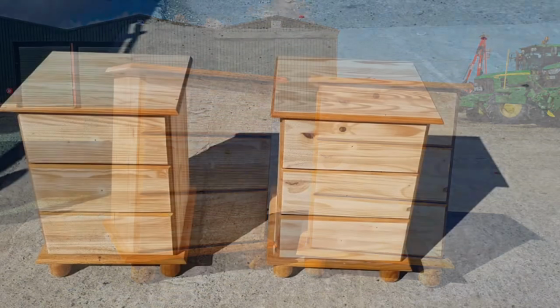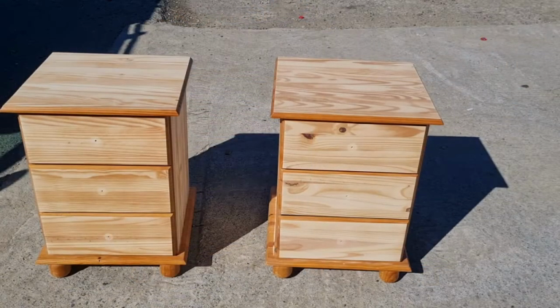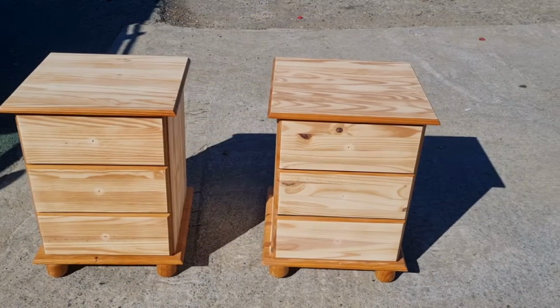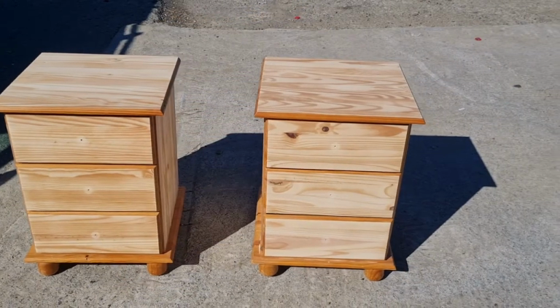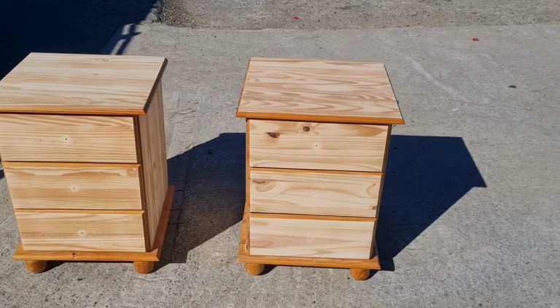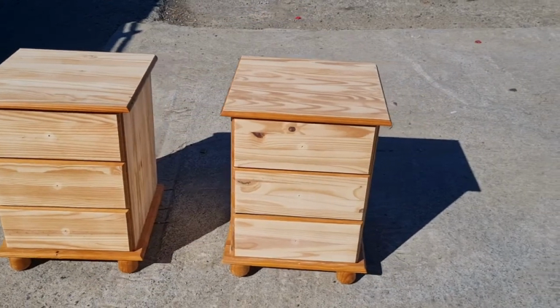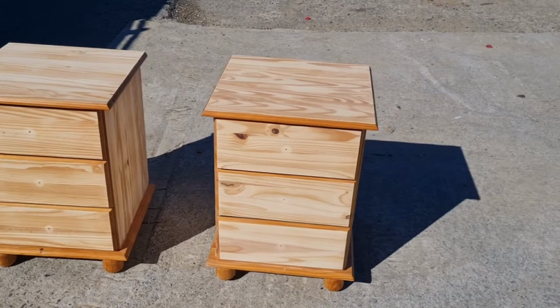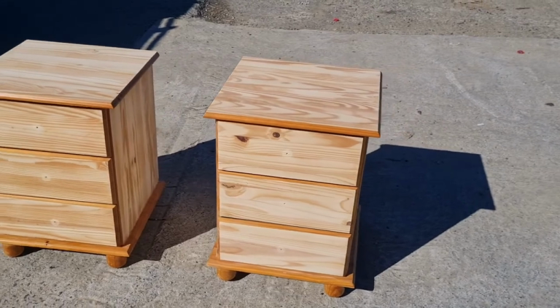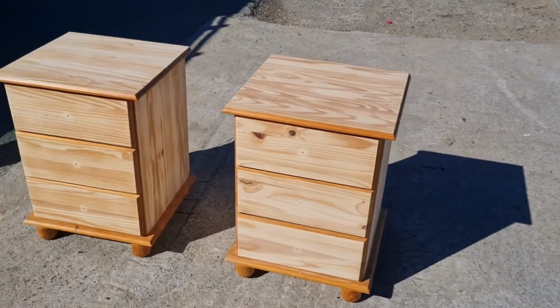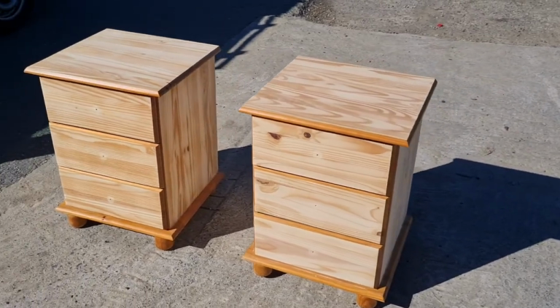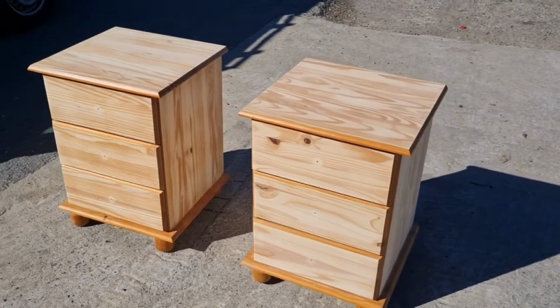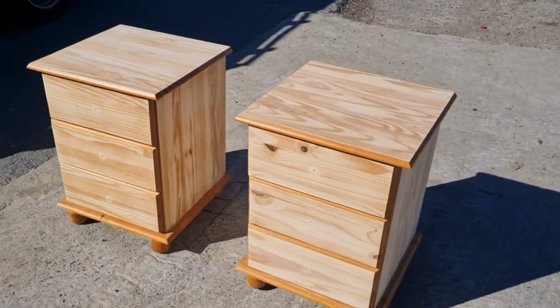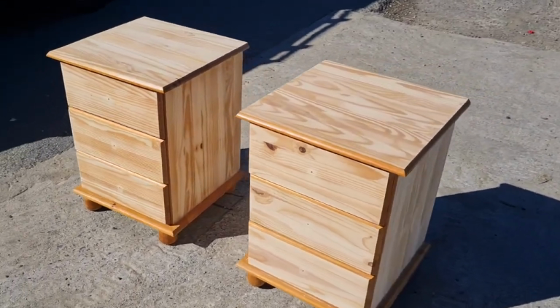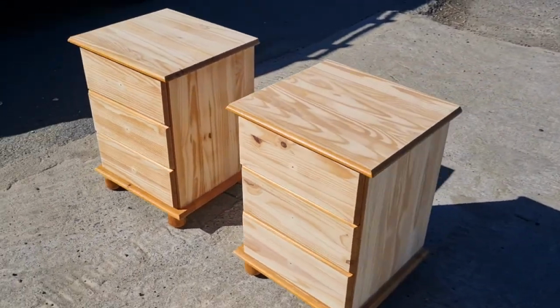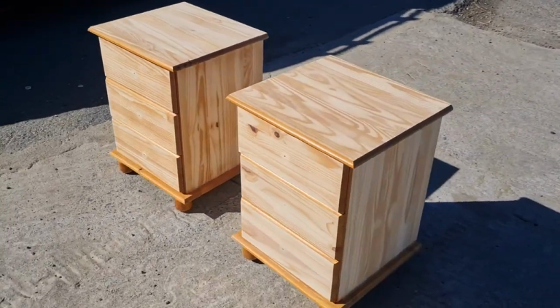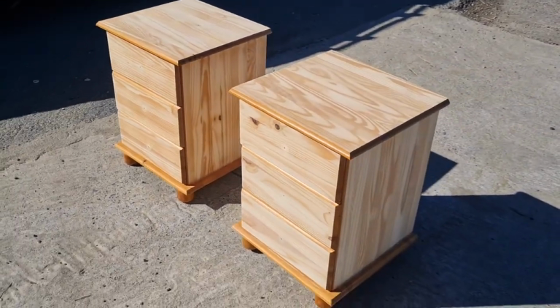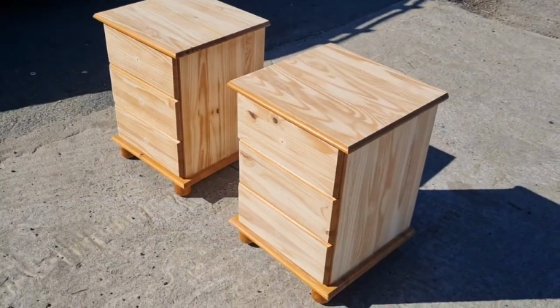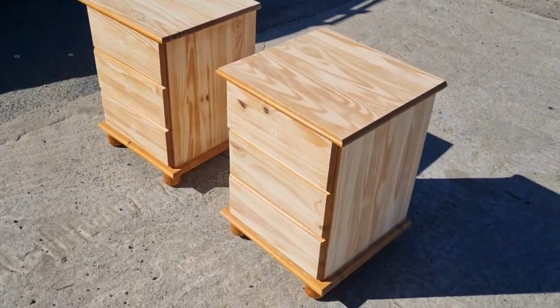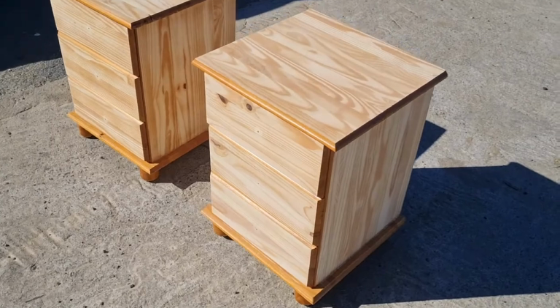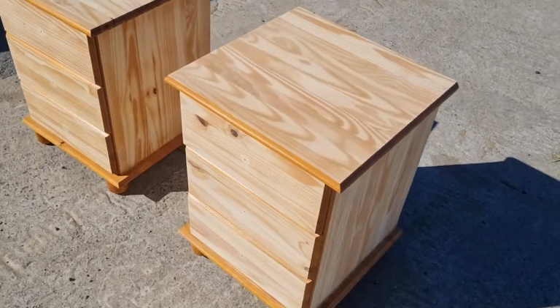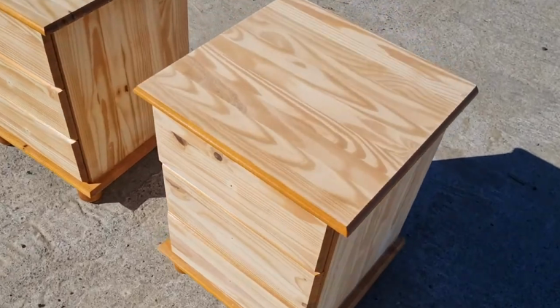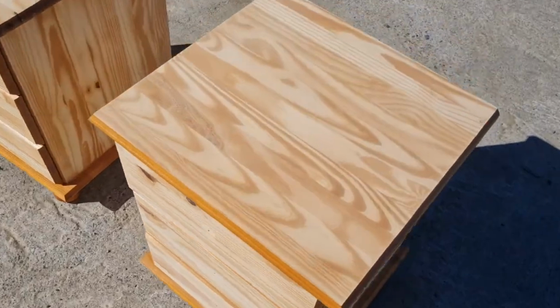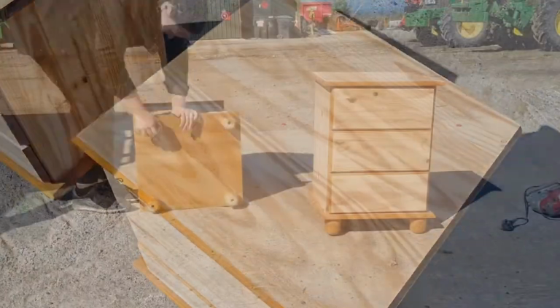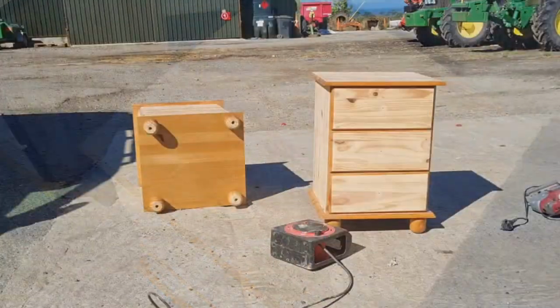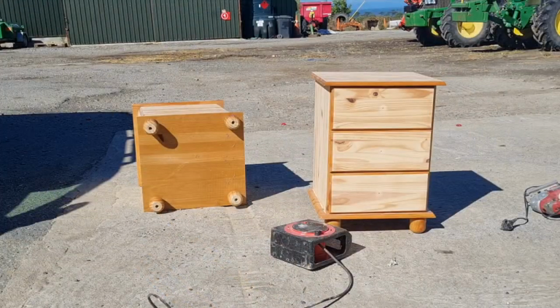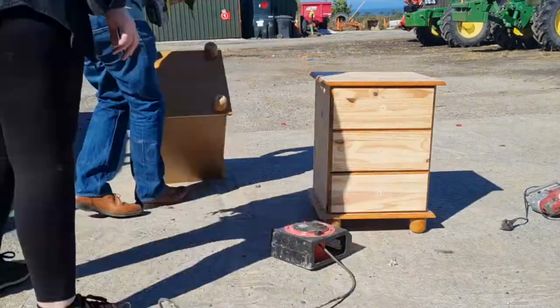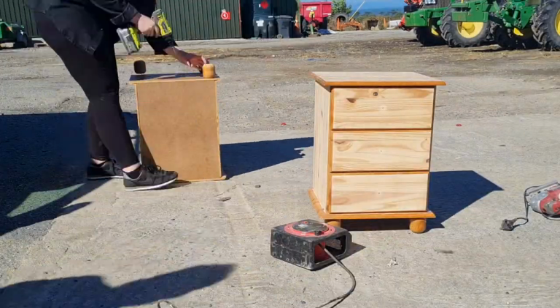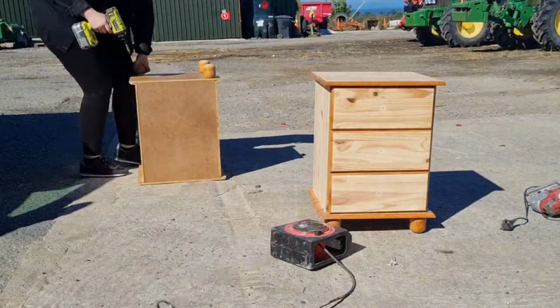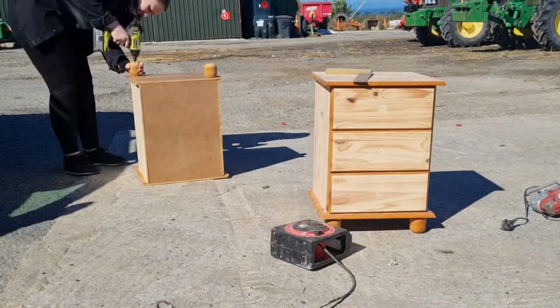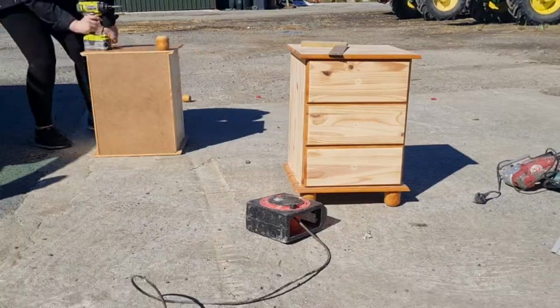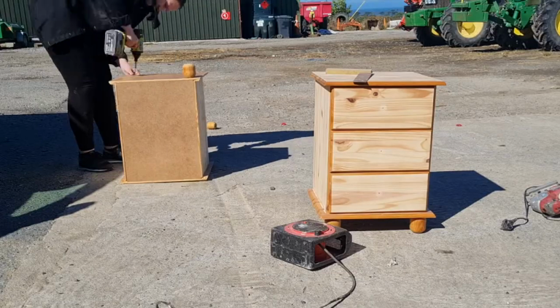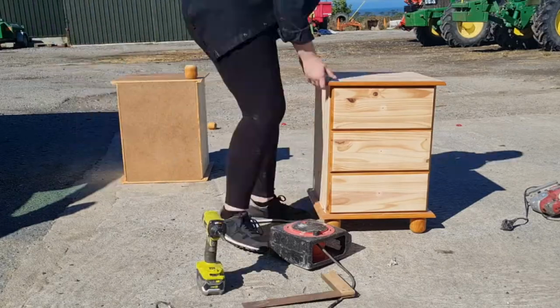I don't know why I sanded them back entirely because I really didn't need to, but I thought maybe I might be keeping some of the wood on show. So I am at my dad's work when I'm doing this — hence the new background.